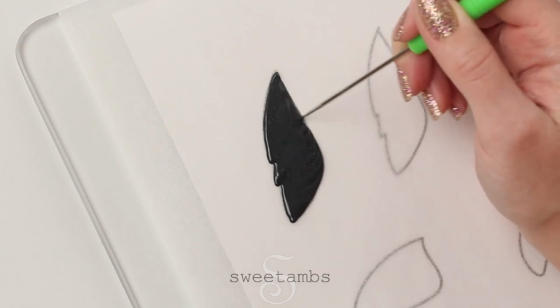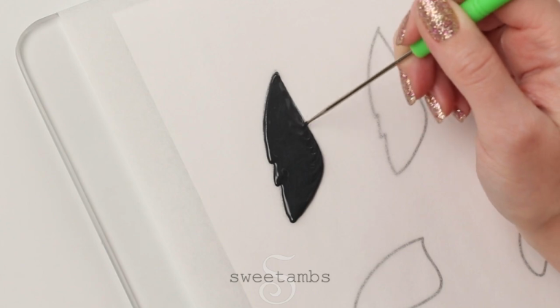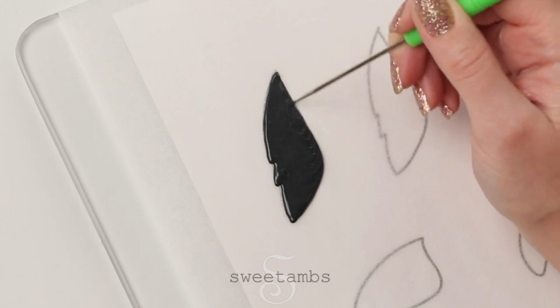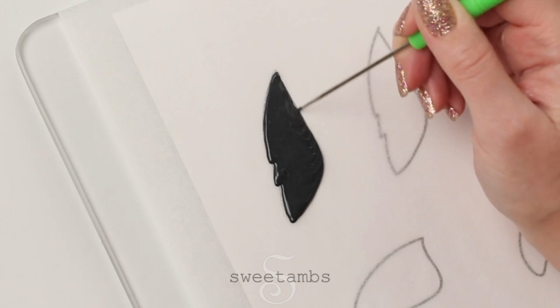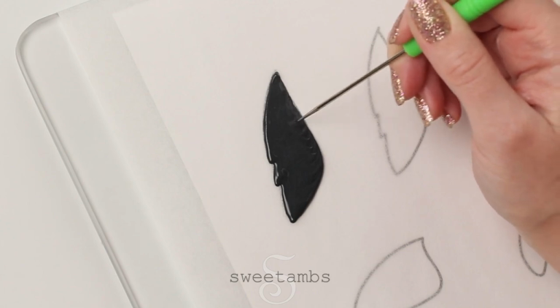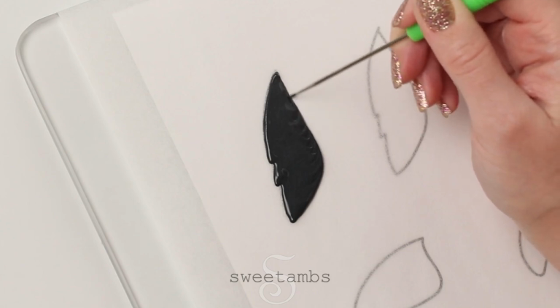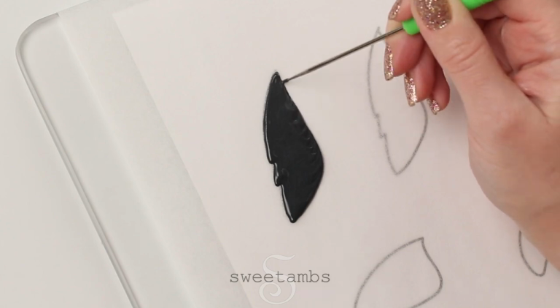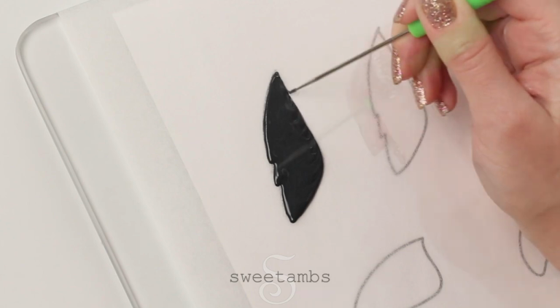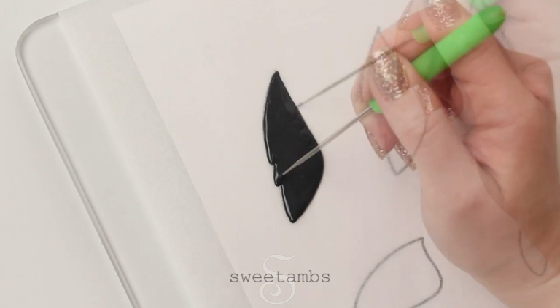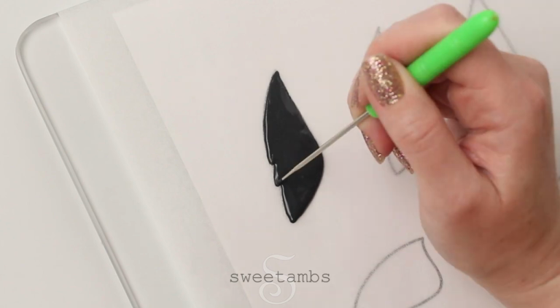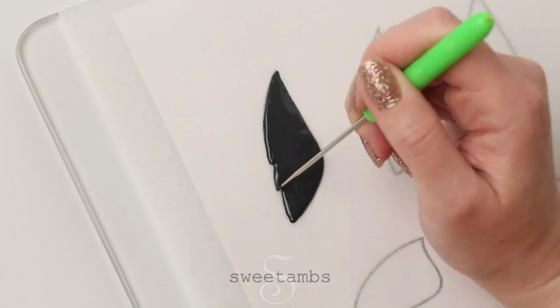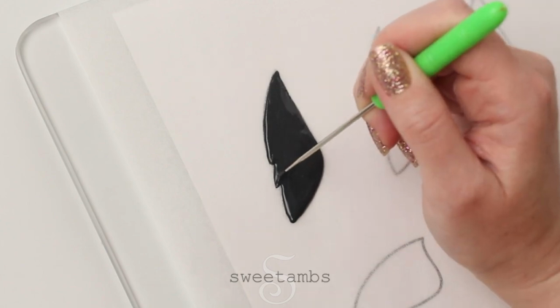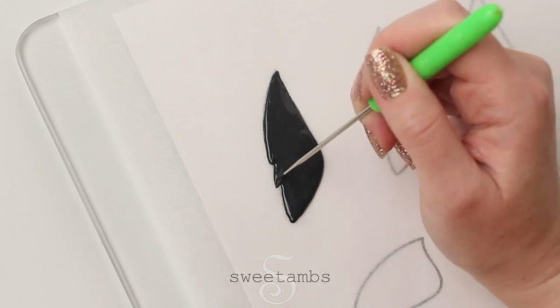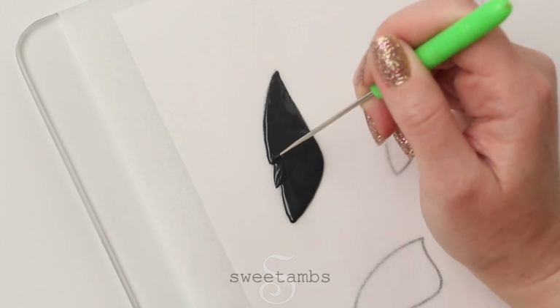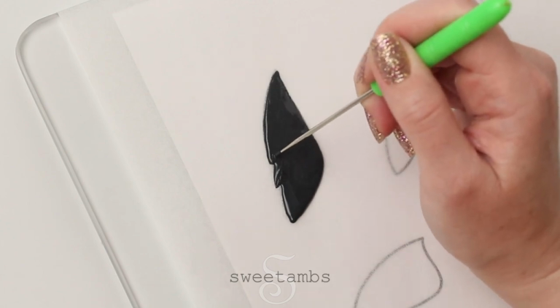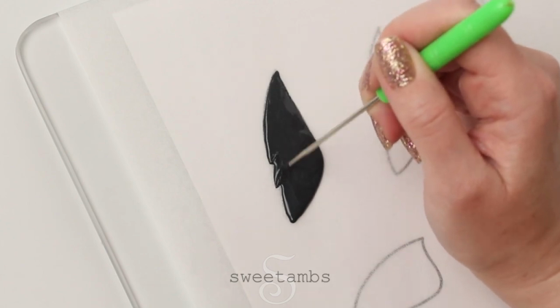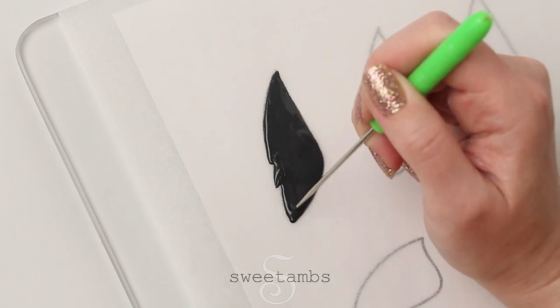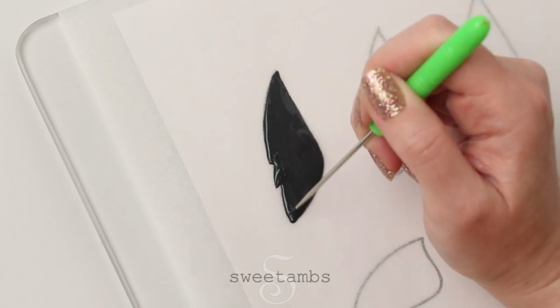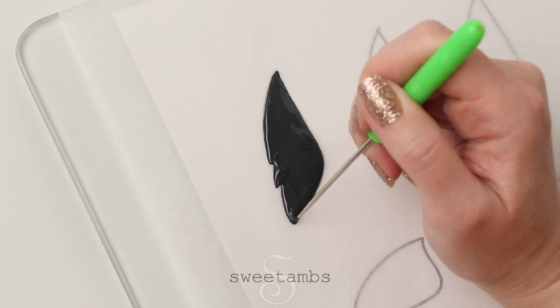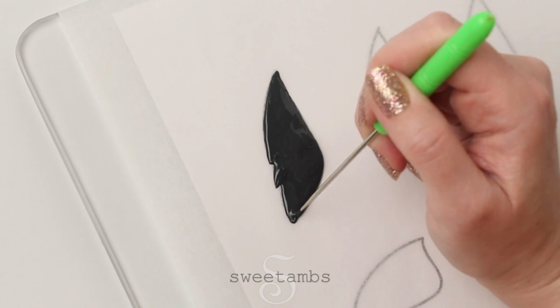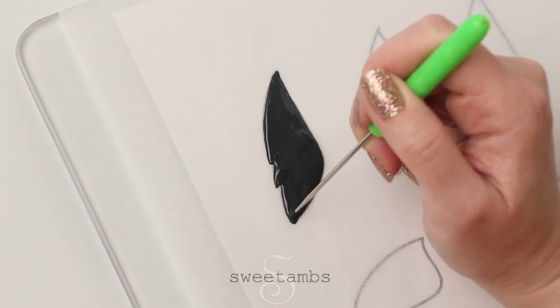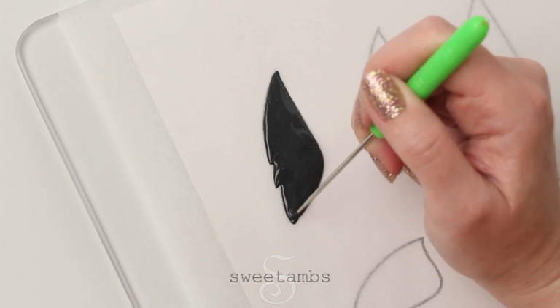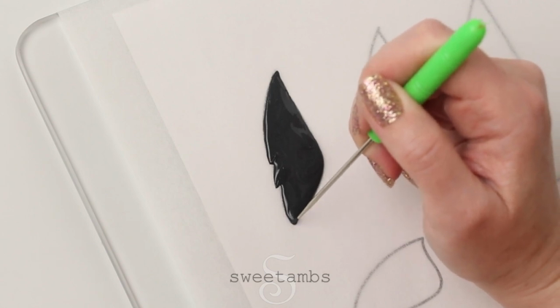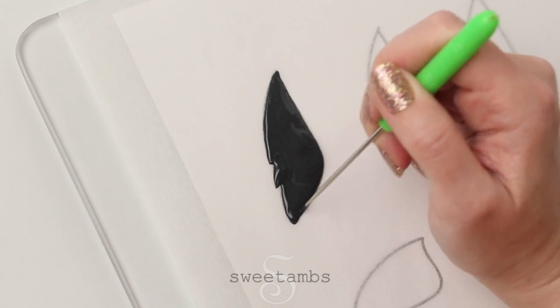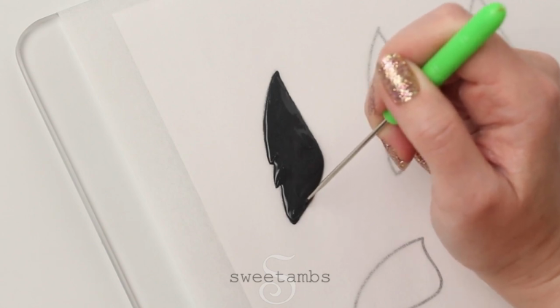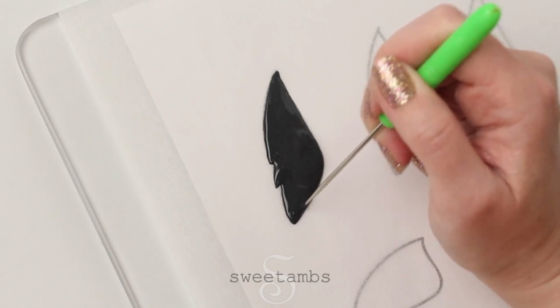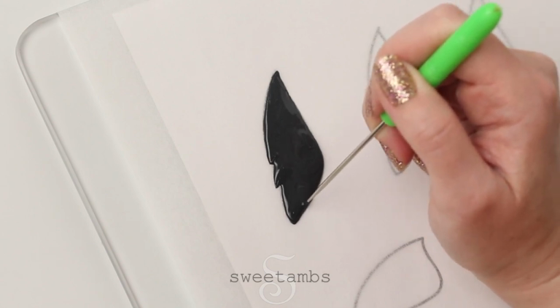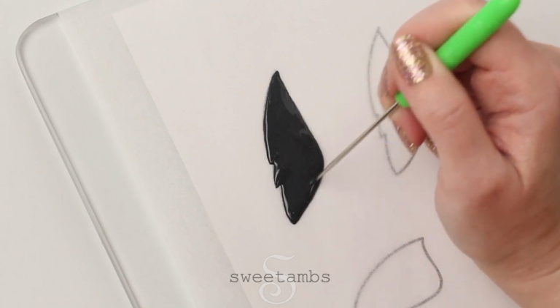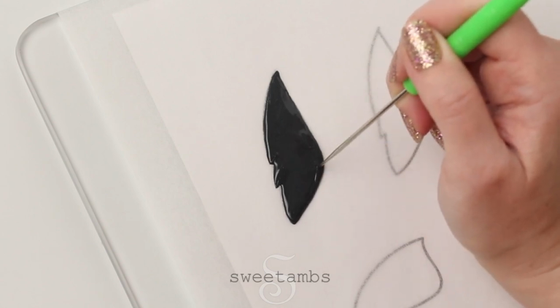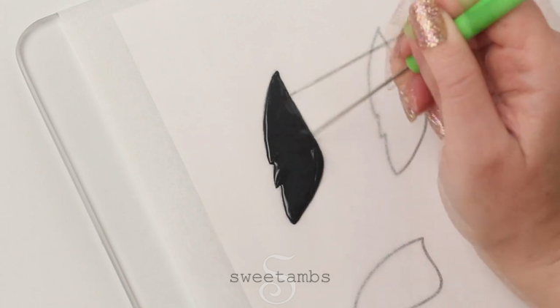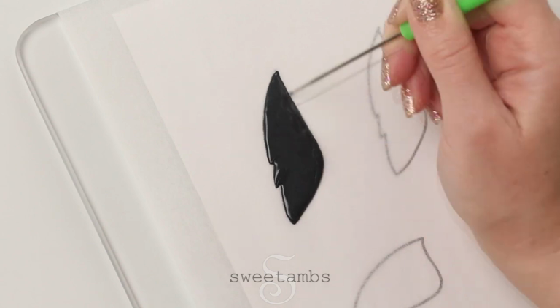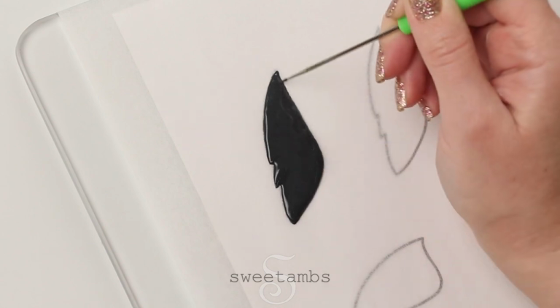If you don't have a scribe tool like this one you can use a toothpick or something like a cake tester instead. Or if you want to get your own scribe tool you can get that from my shop.